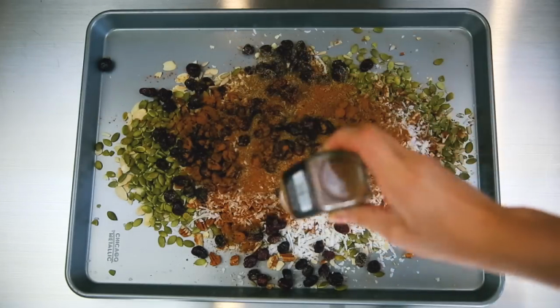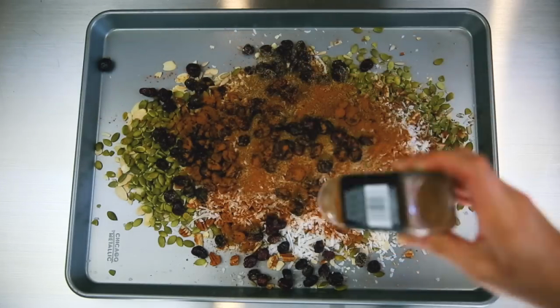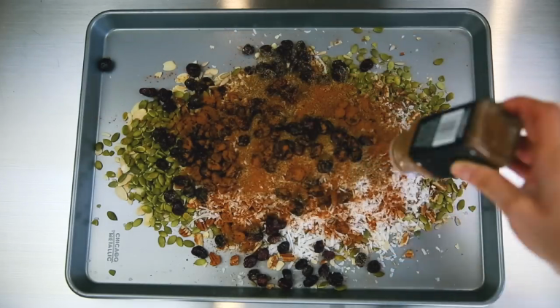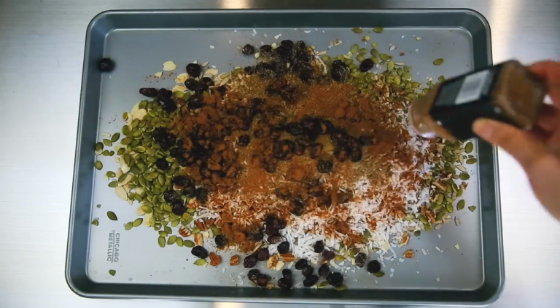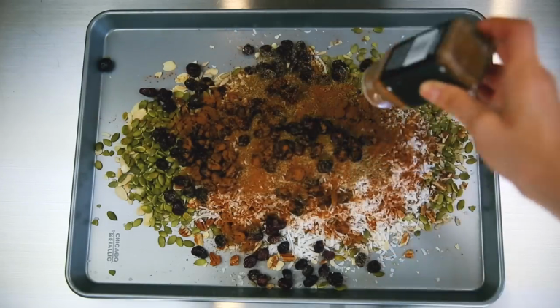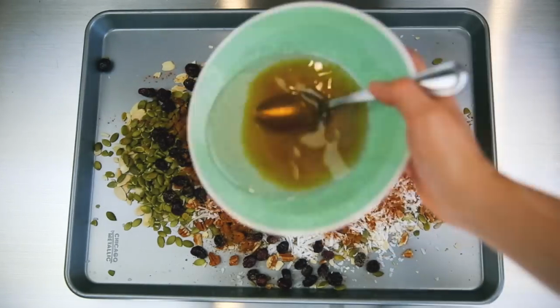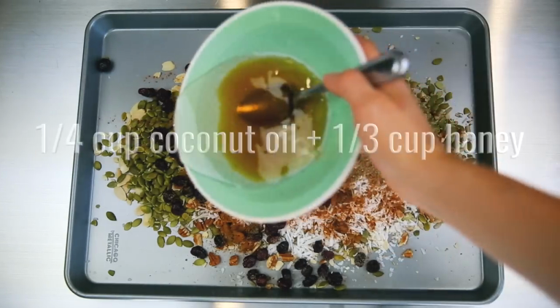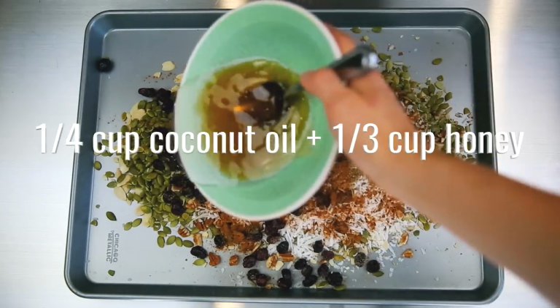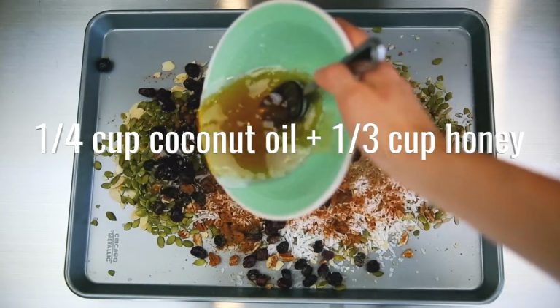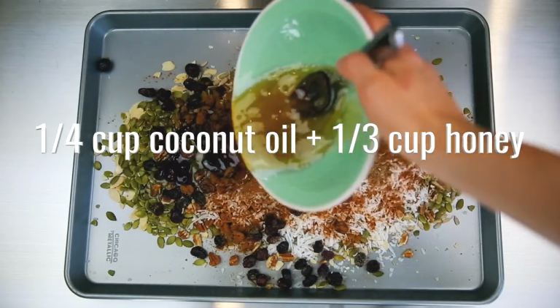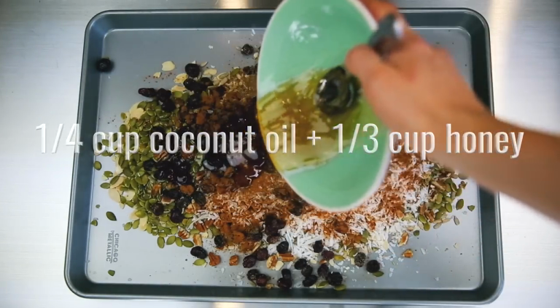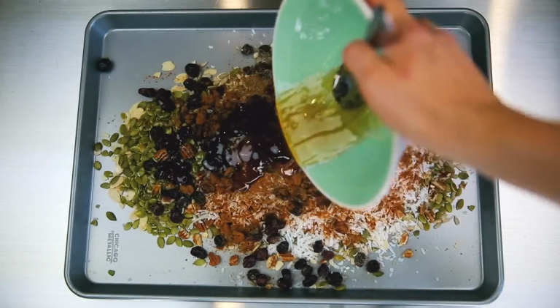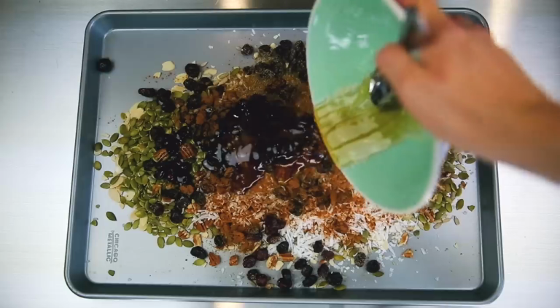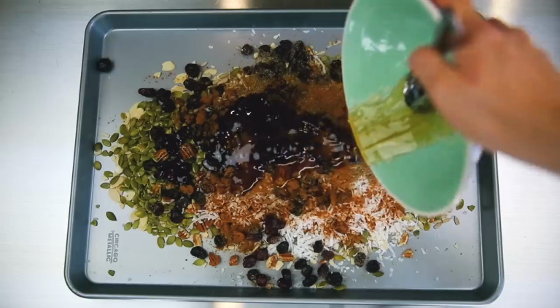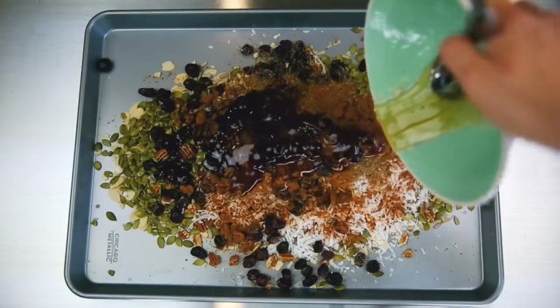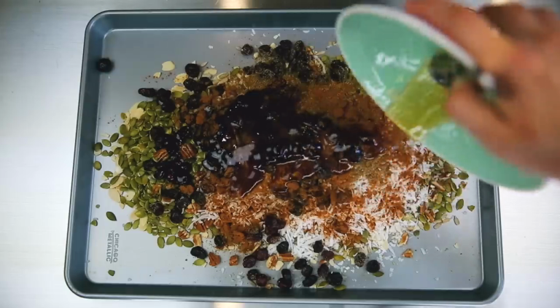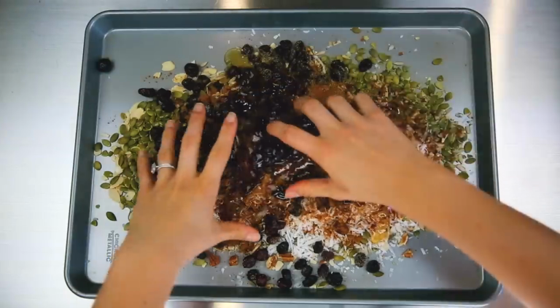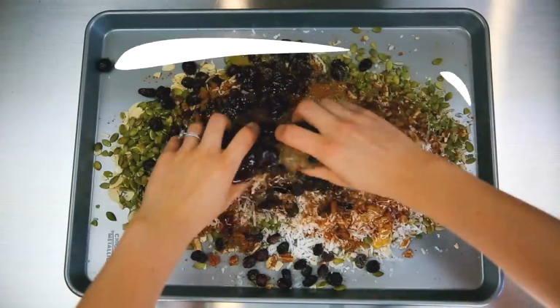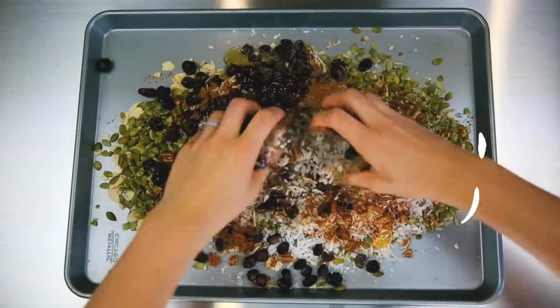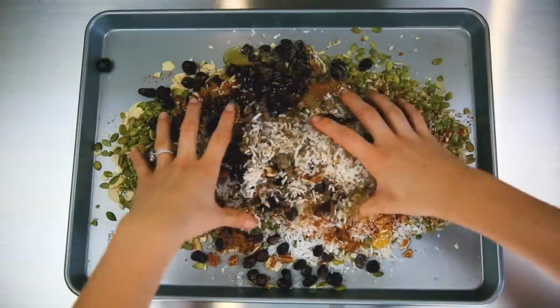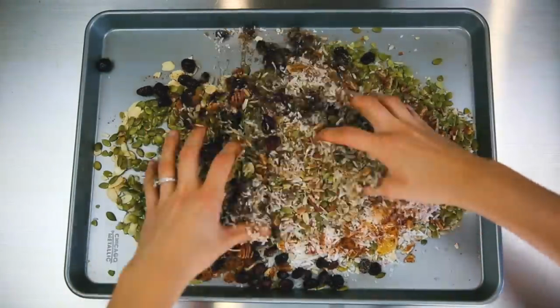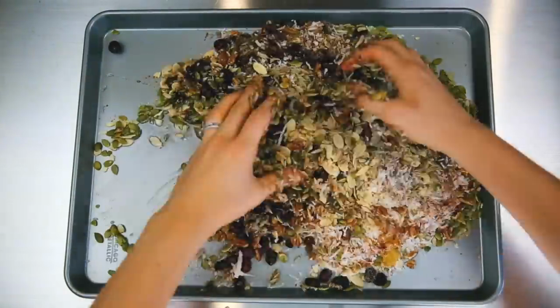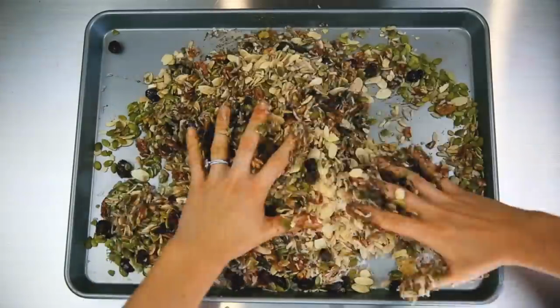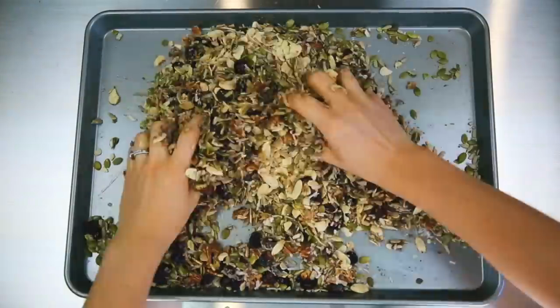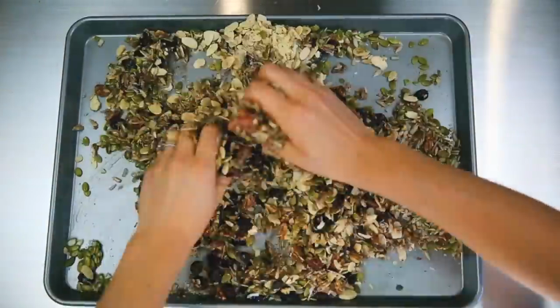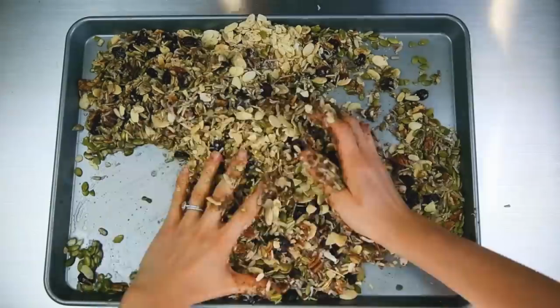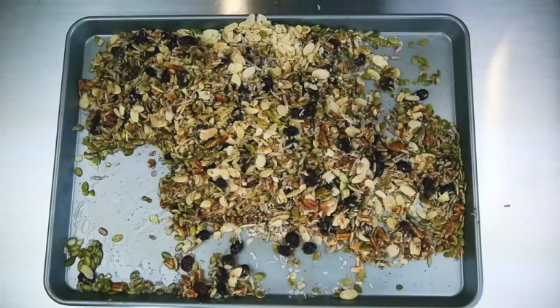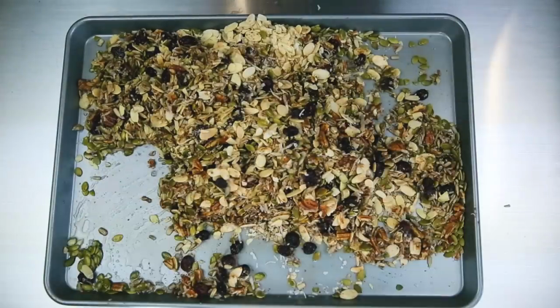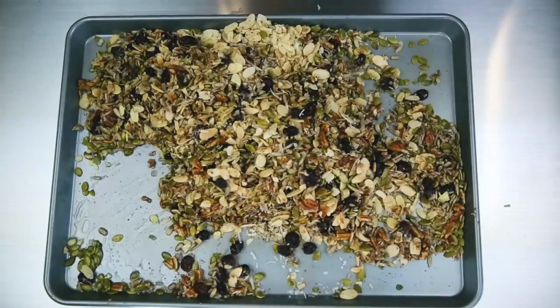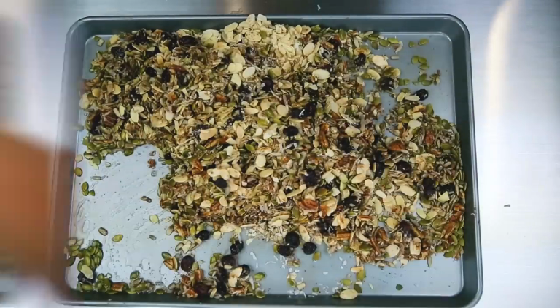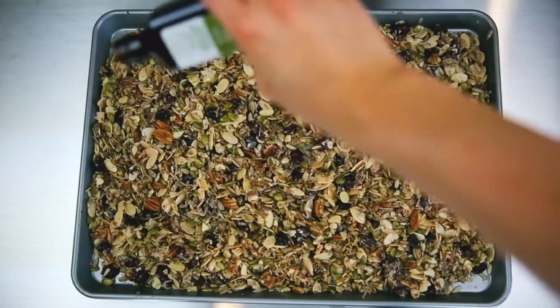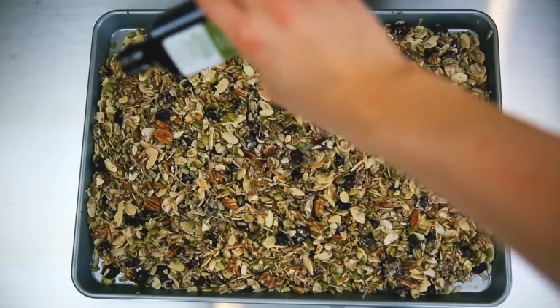I'm doing one fourth of a cup of melted coconut oil along with one third of a cup of honey. The next thing we want to do is add in your vanilla extract.